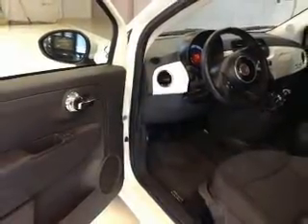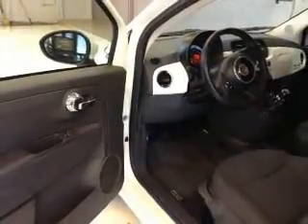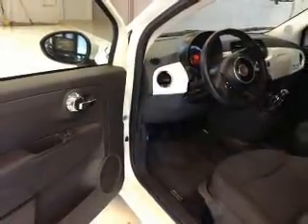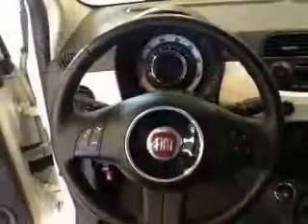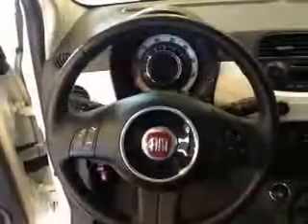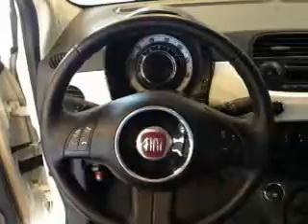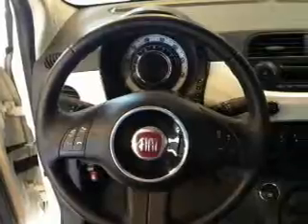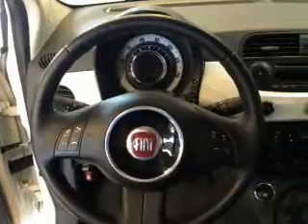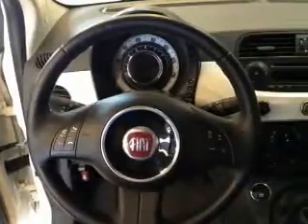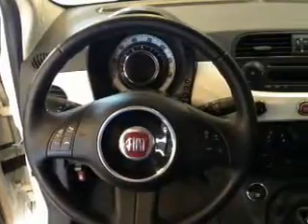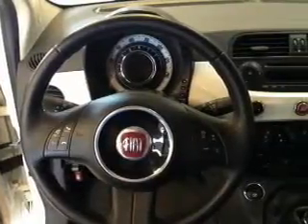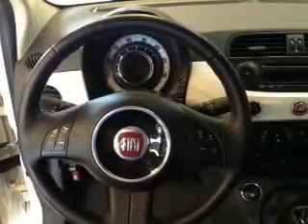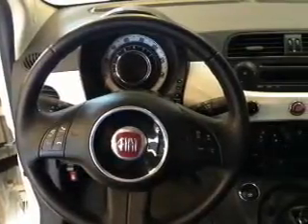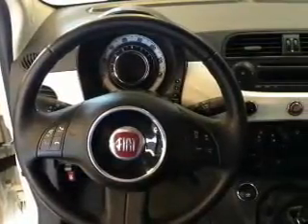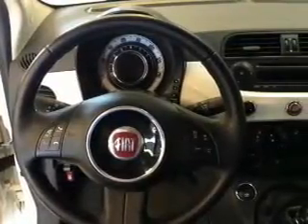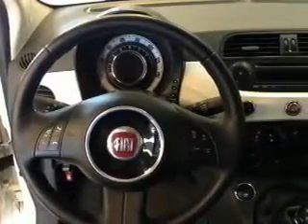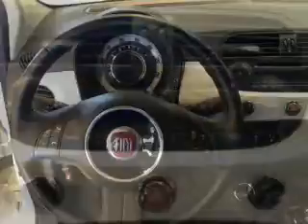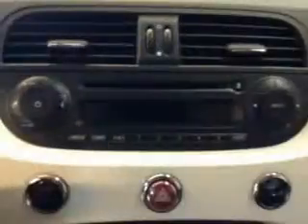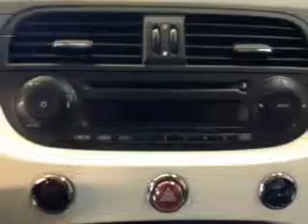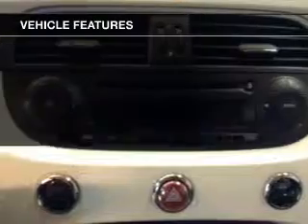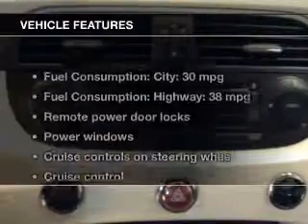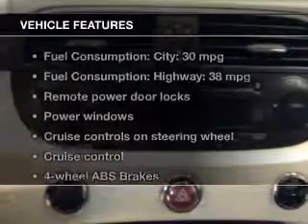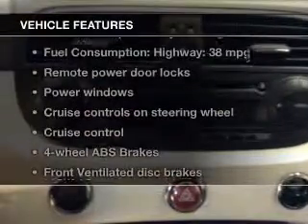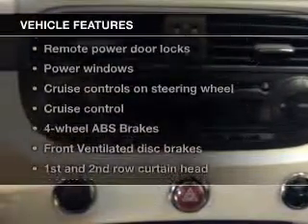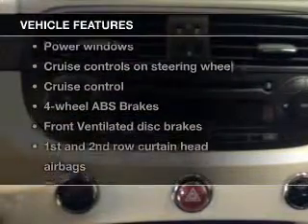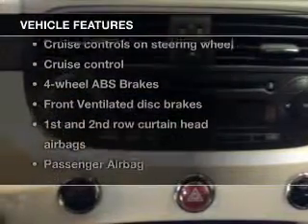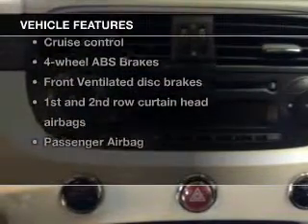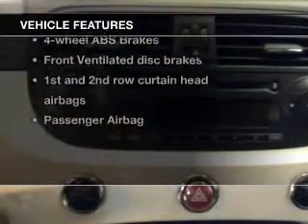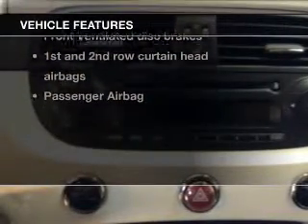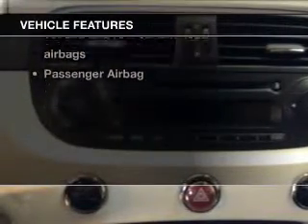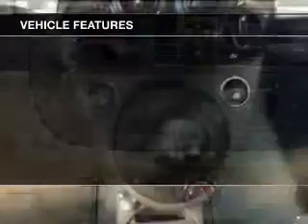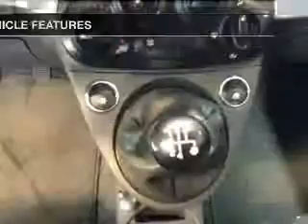The anti-lock braking system will keep you safe on the road. Let the outside in with a power convertible roof. Pamper yourself with memory settings. And with these notable features, you won't want to miss out on the opportunity to own this amazing ride.